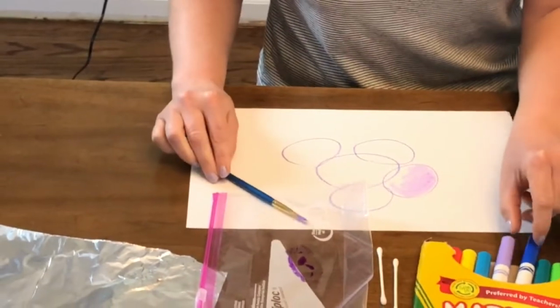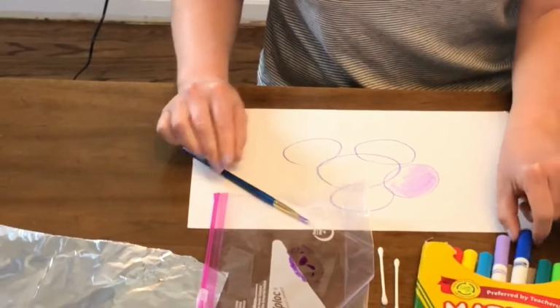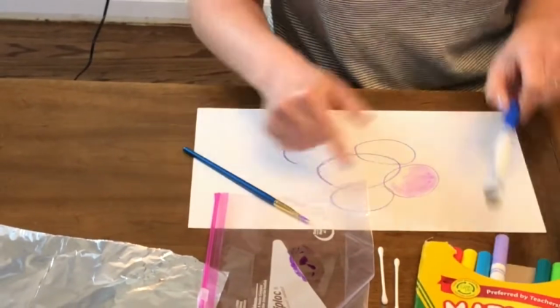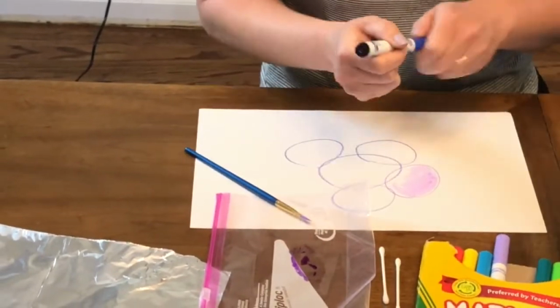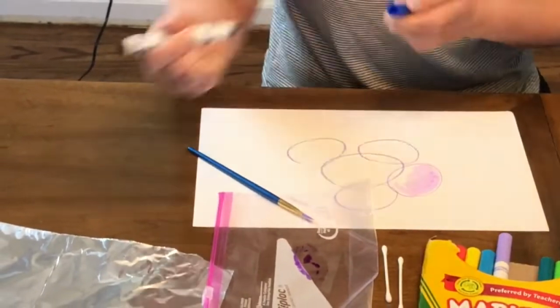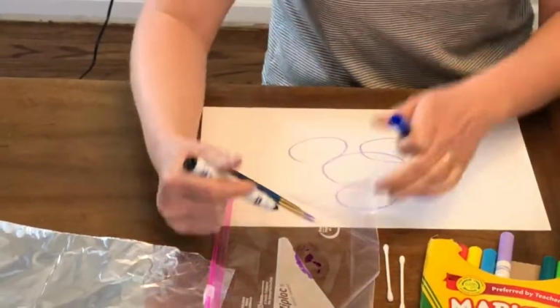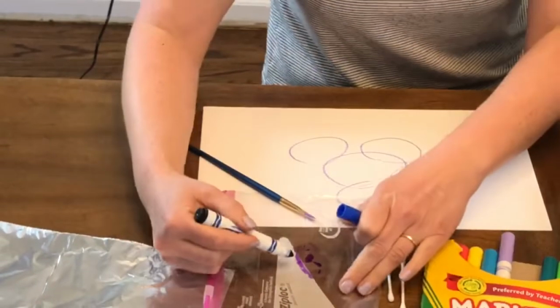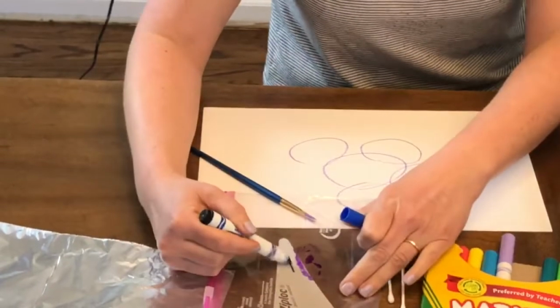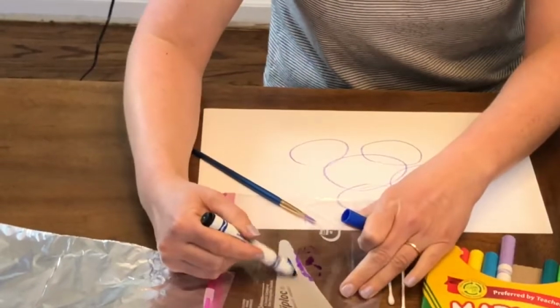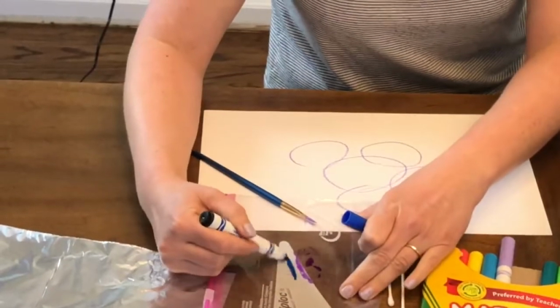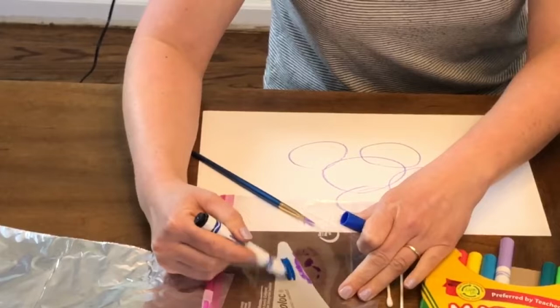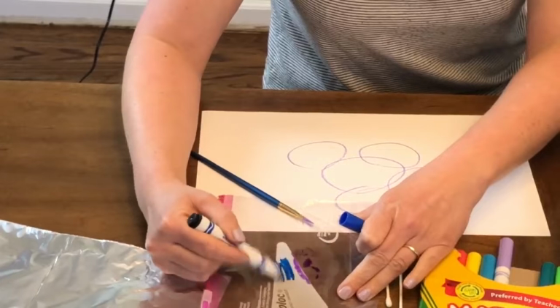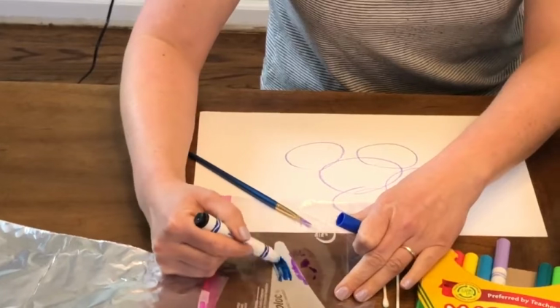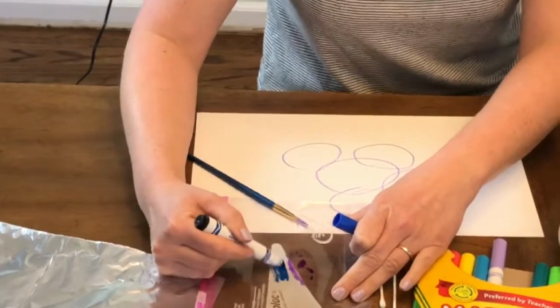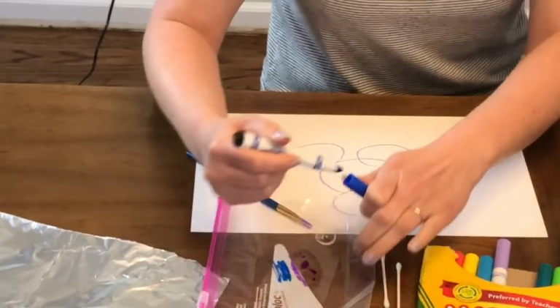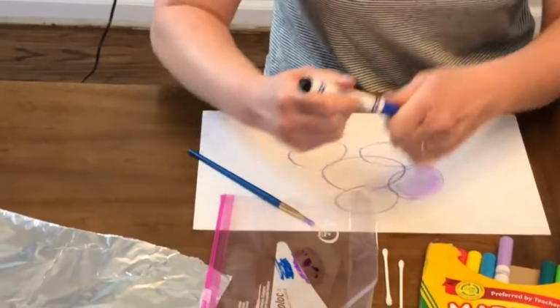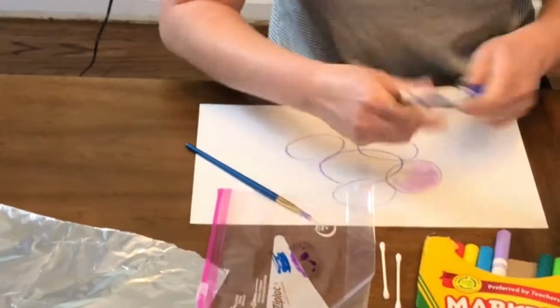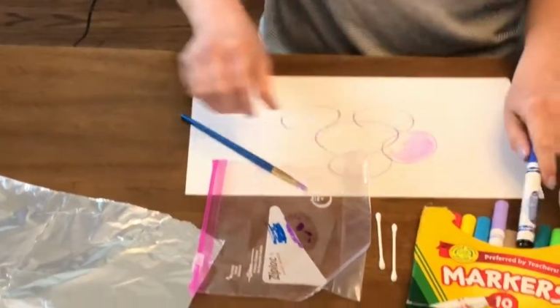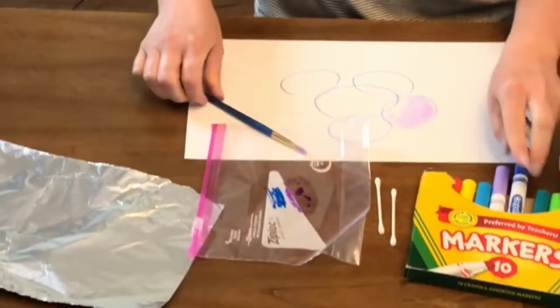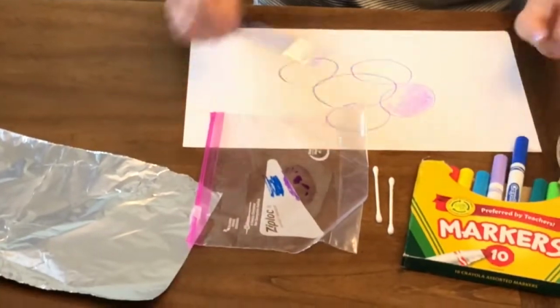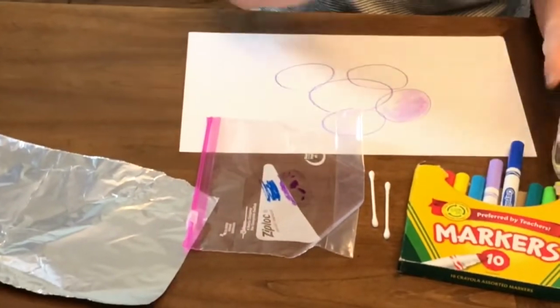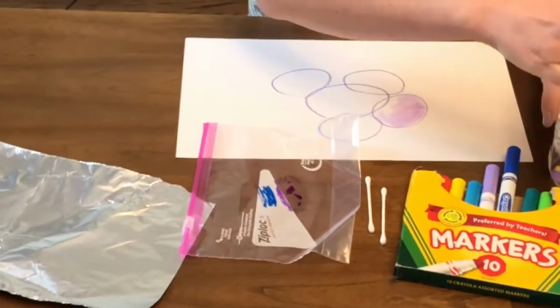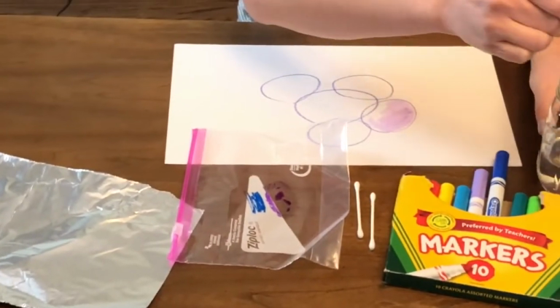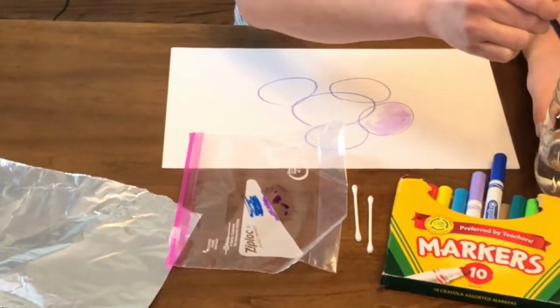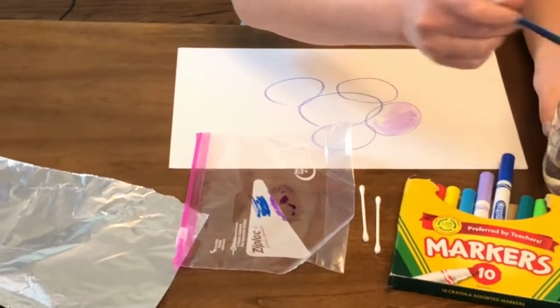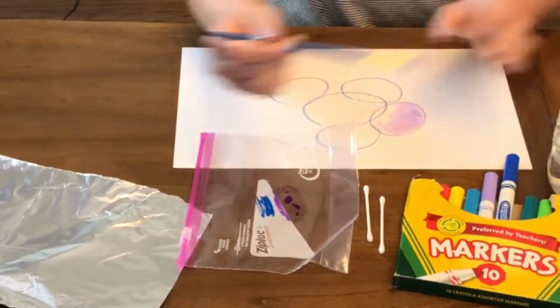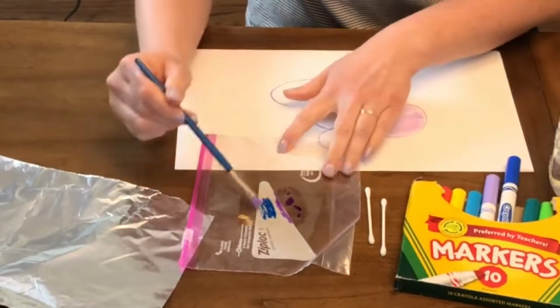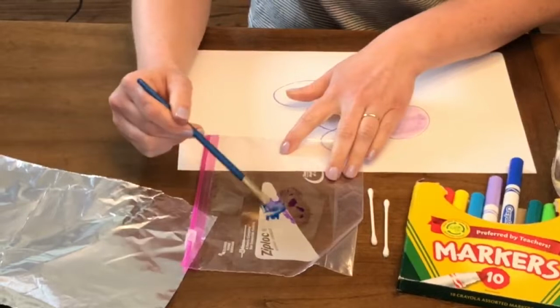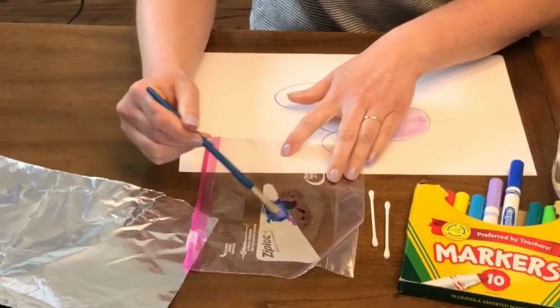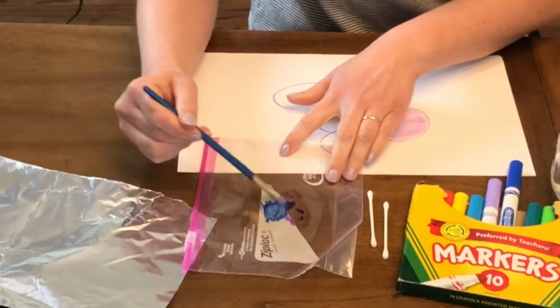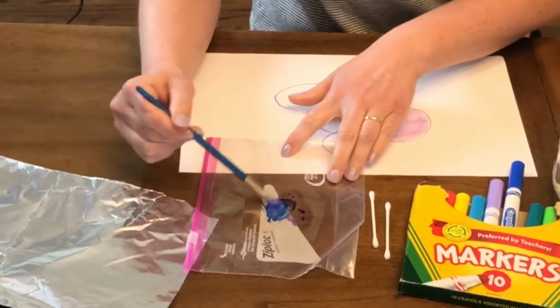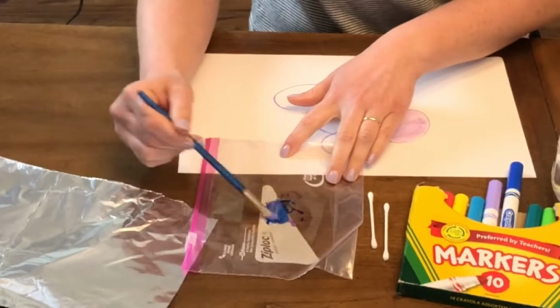If I wanted to change this up and make a new color, I can put some more marker scribble next to it, get my brush wet, and blend them together.